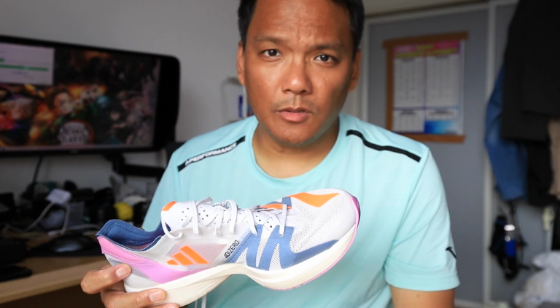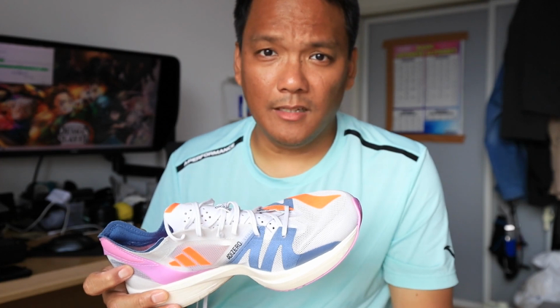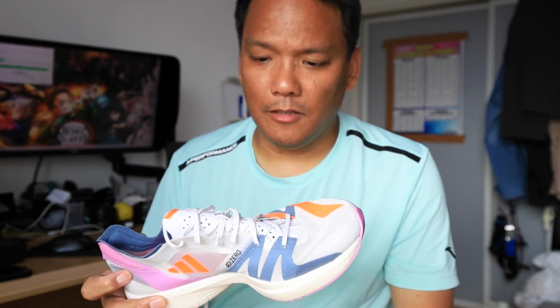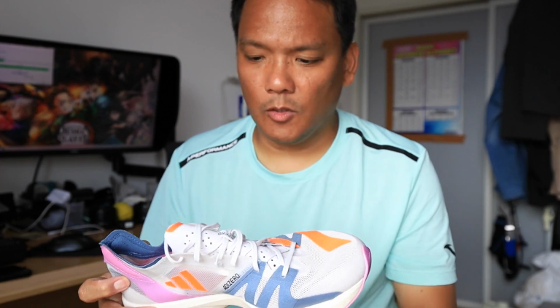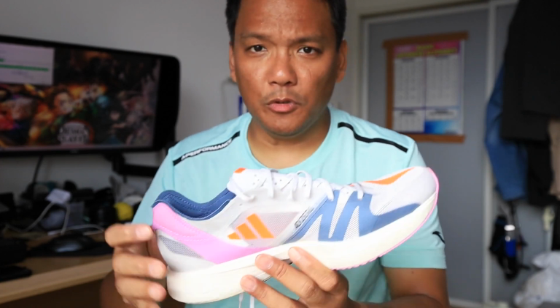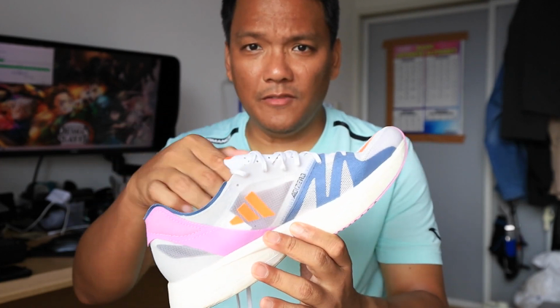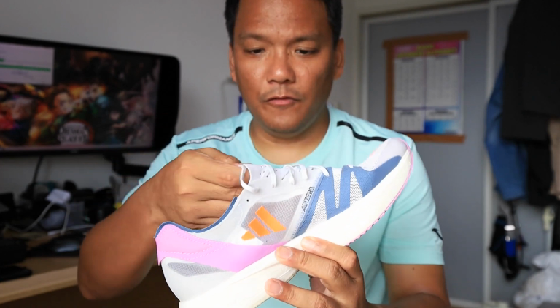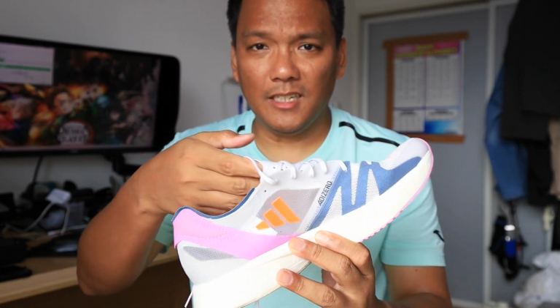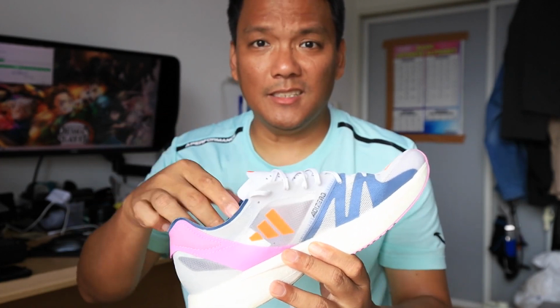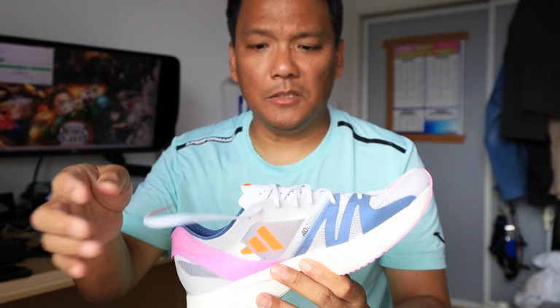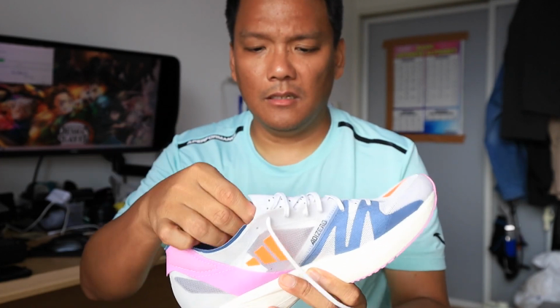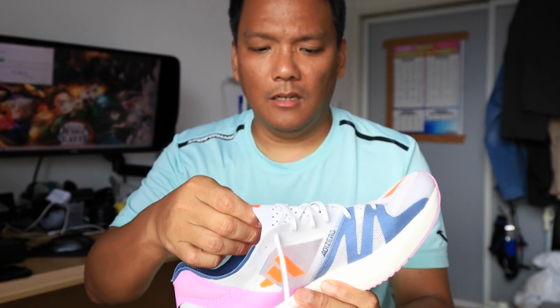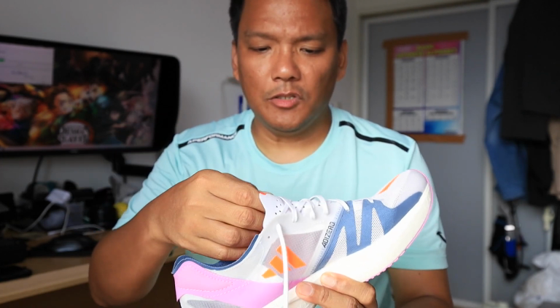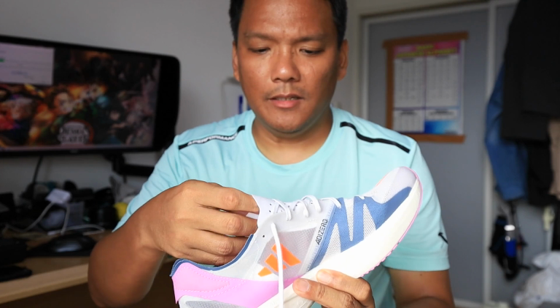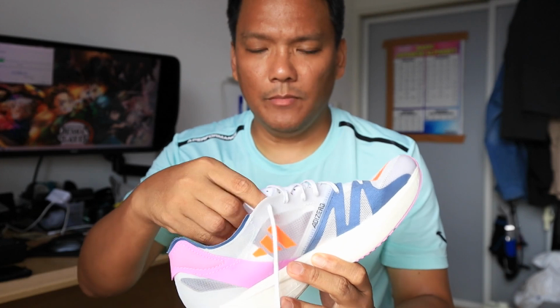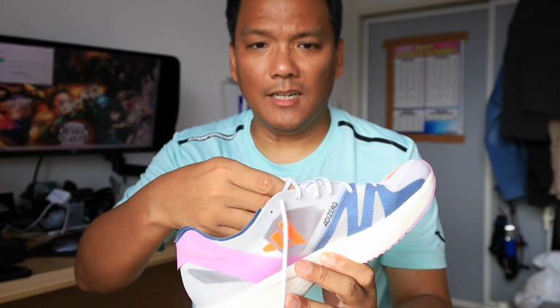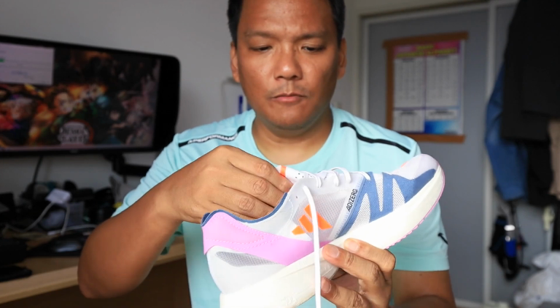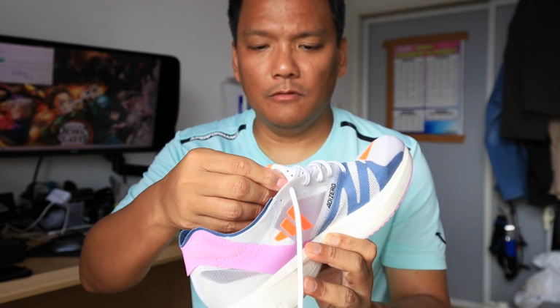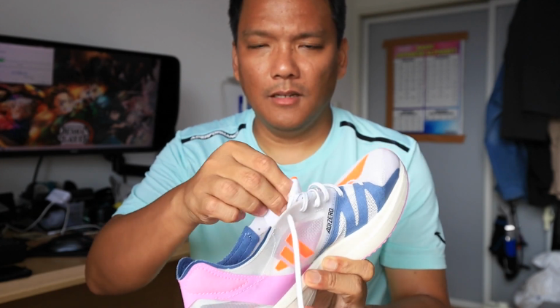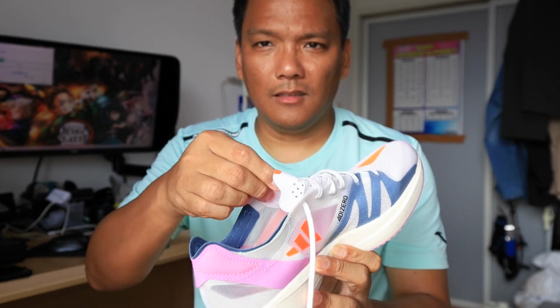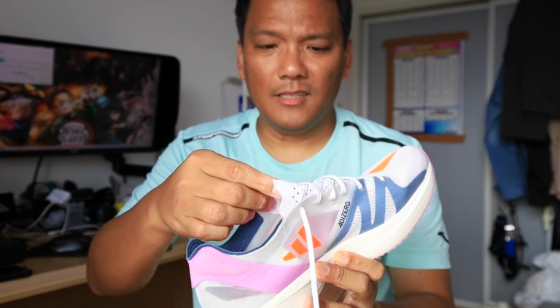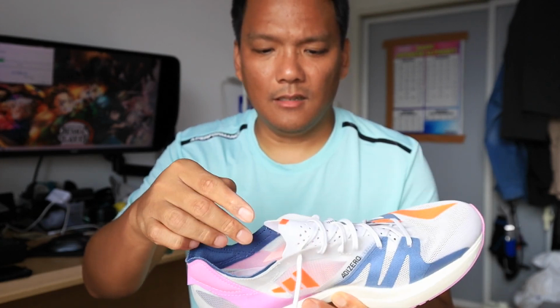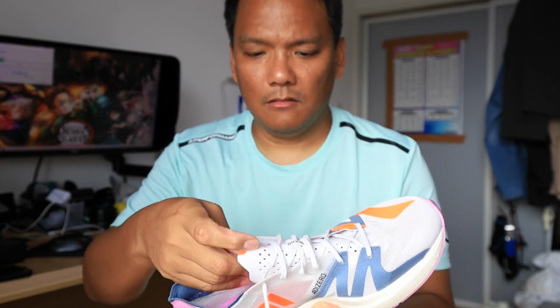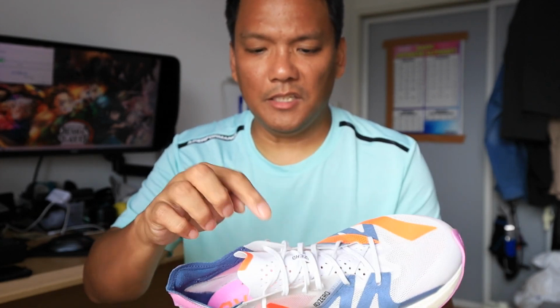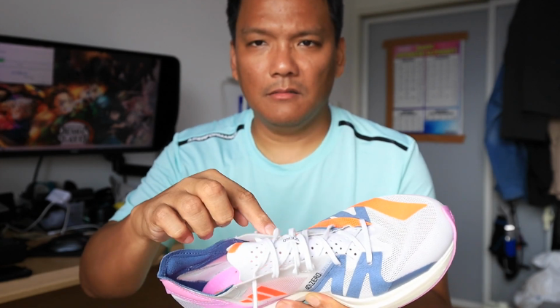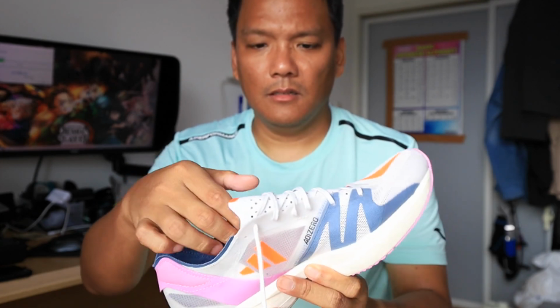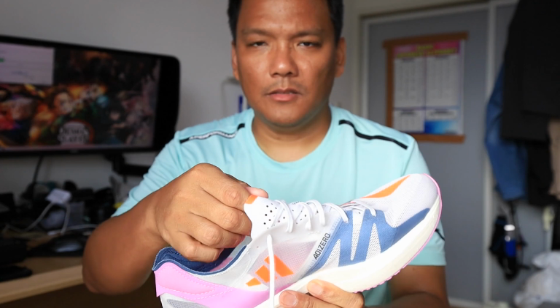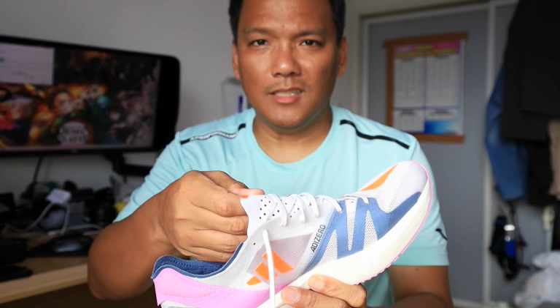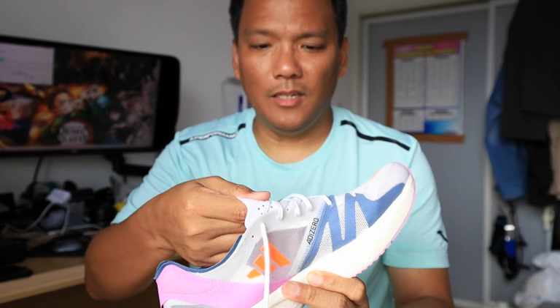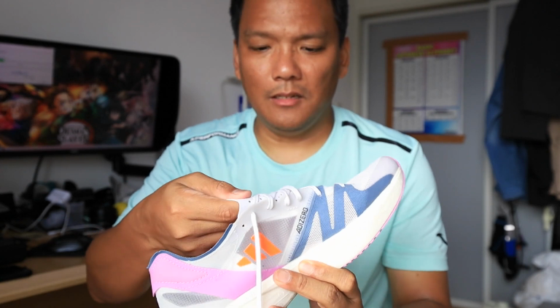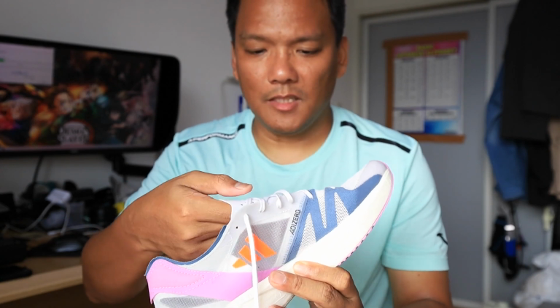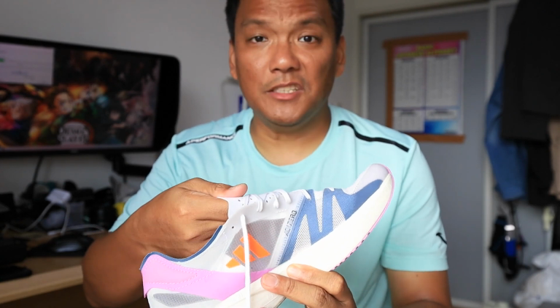Going to the cons: the same problem as with the Boston 10 and 11 — when you put your feet inside it's a challenge. Not sure why they made that kind of move. Also, the tongue is stitched so it's not really stretchy.